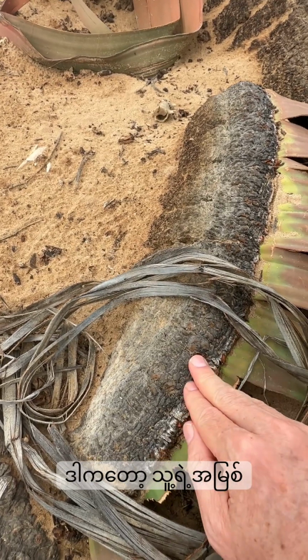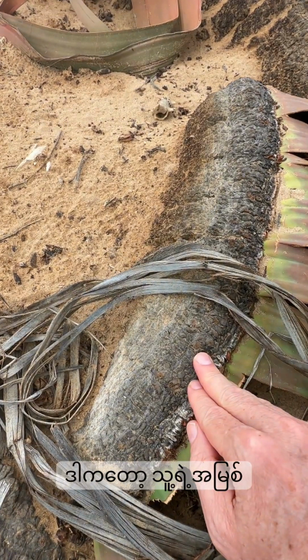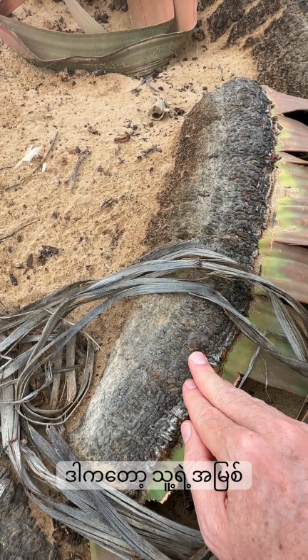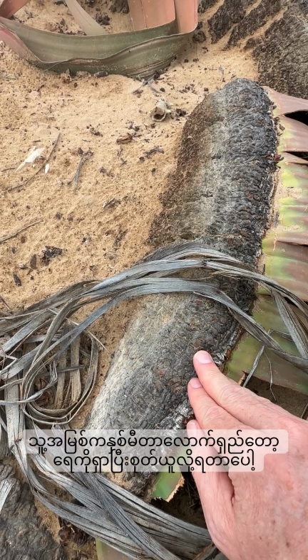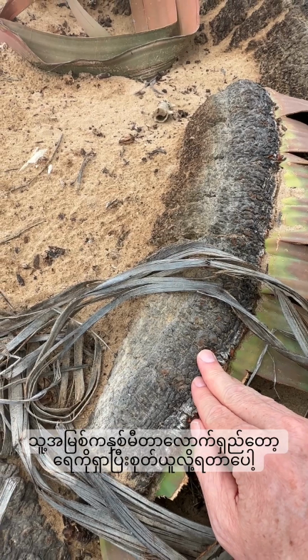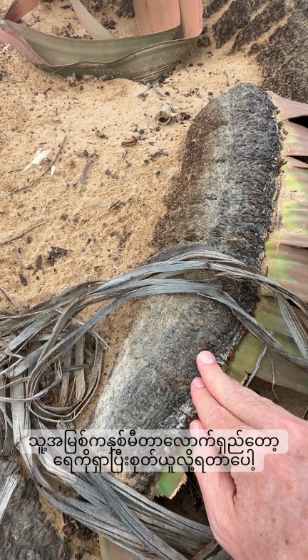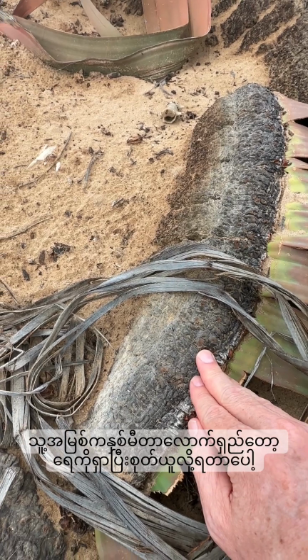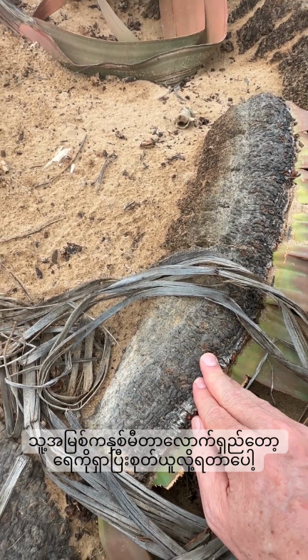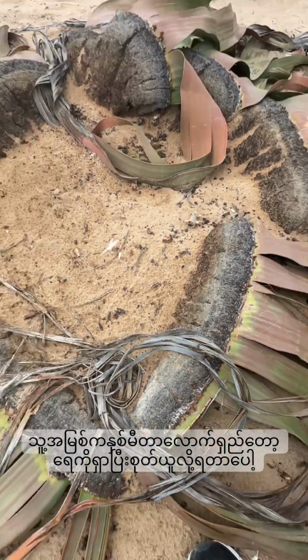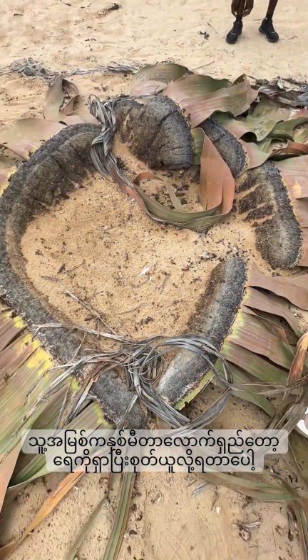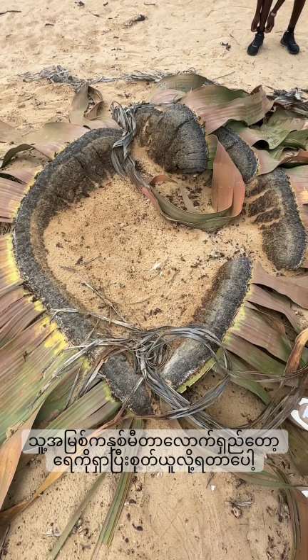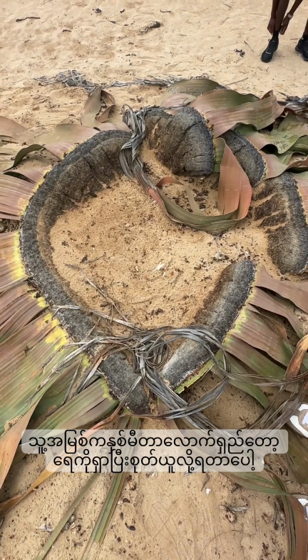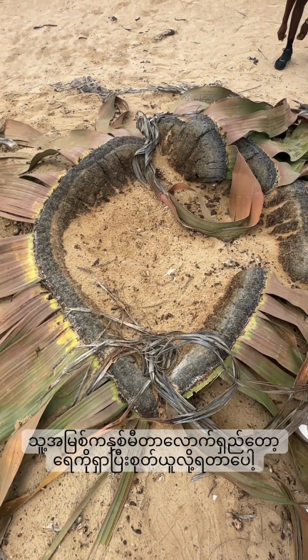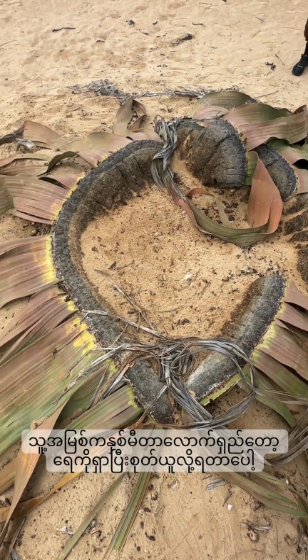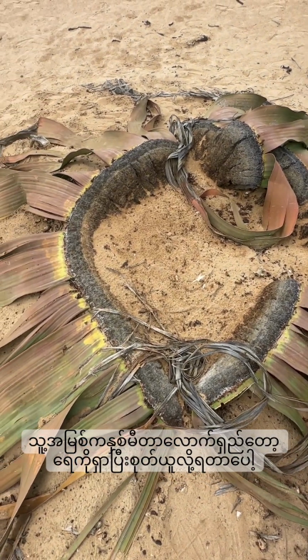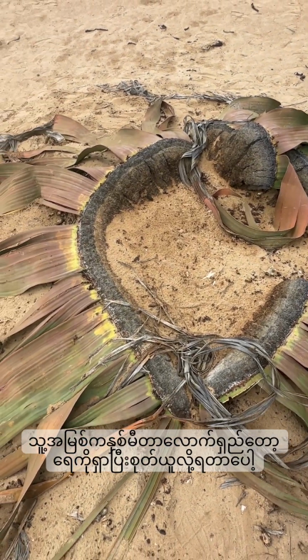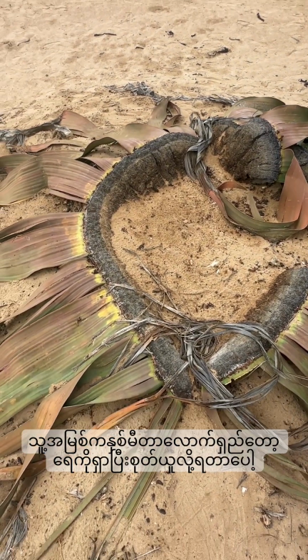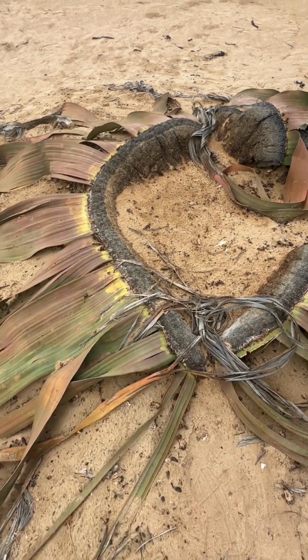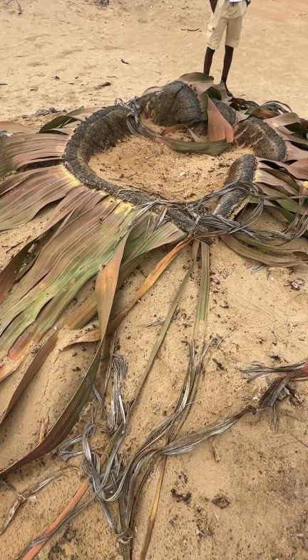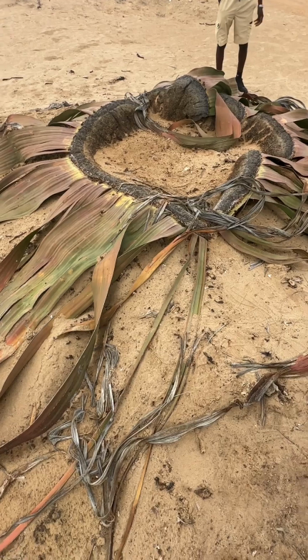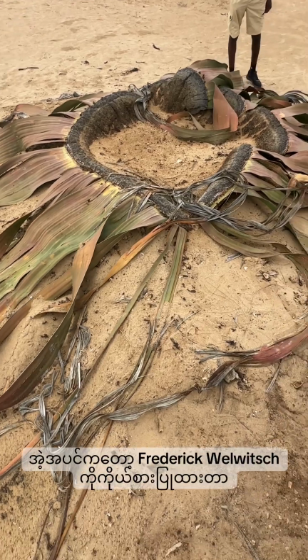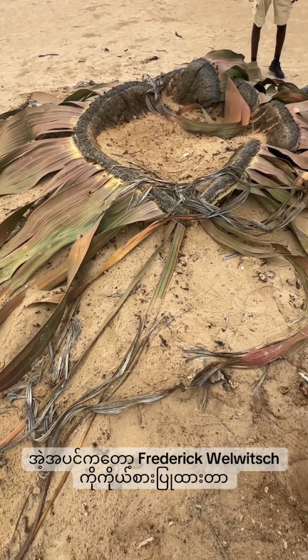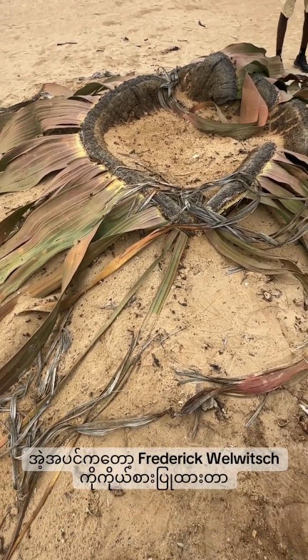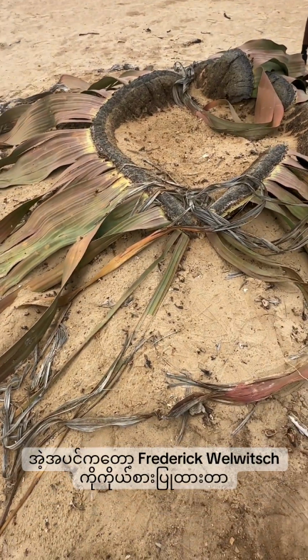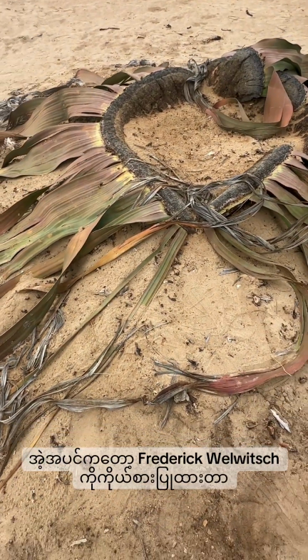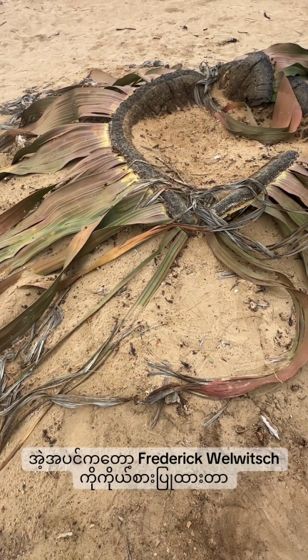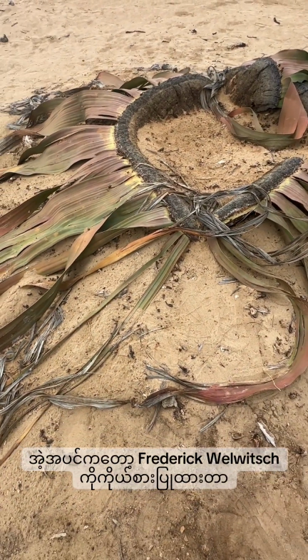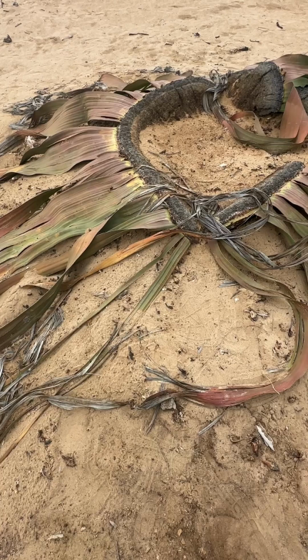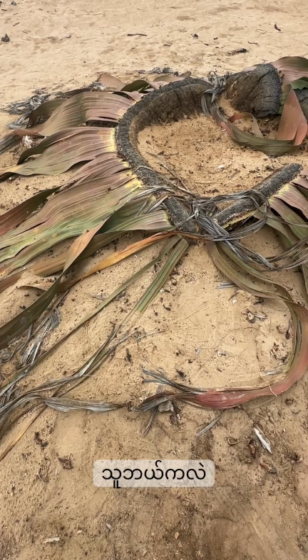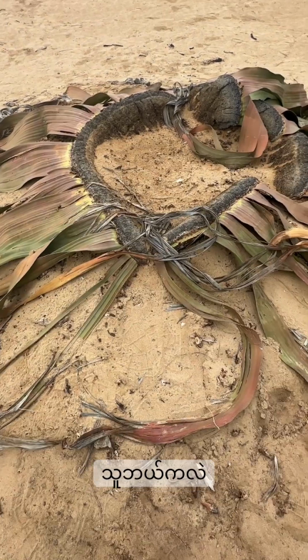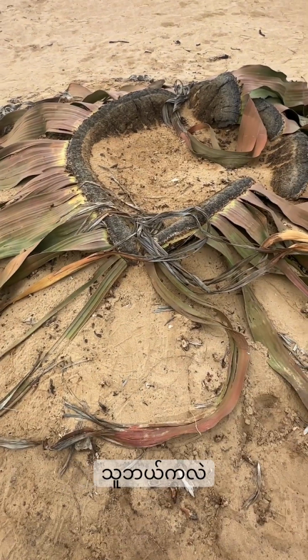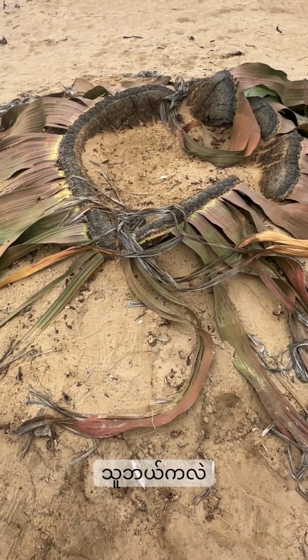The roots go two meters deep to get the water and survive in the desert. It was named after Frederick Welwitsch - though exactly where he was from is uncertain.